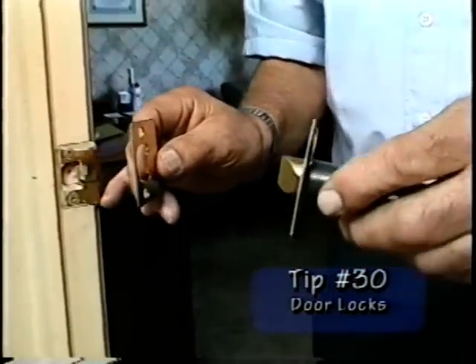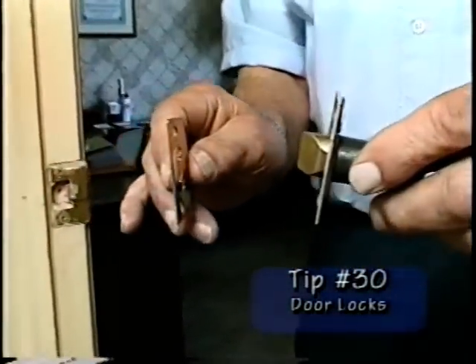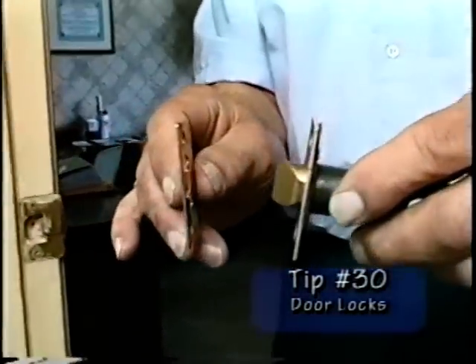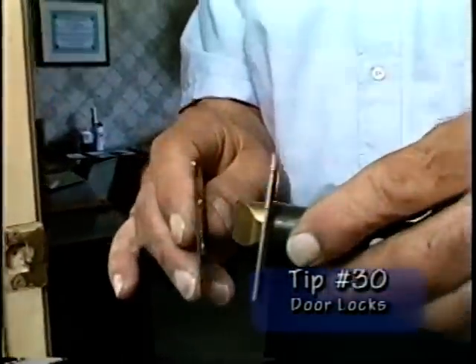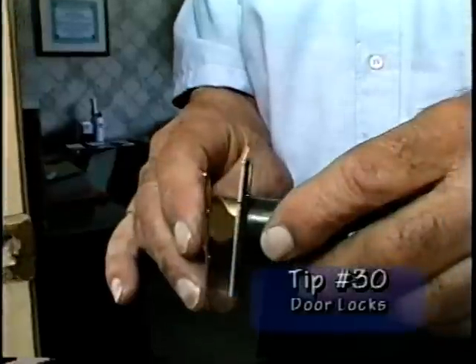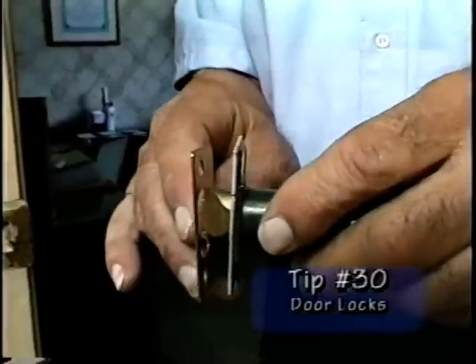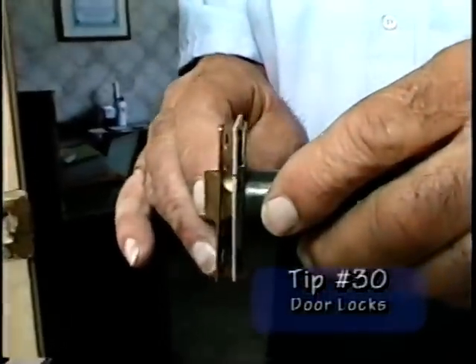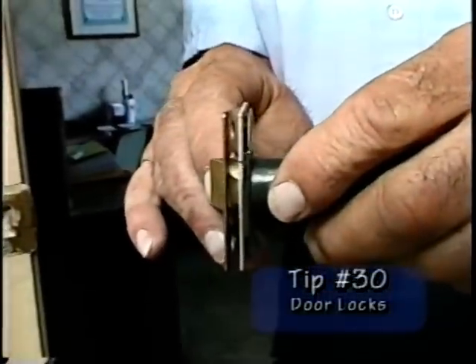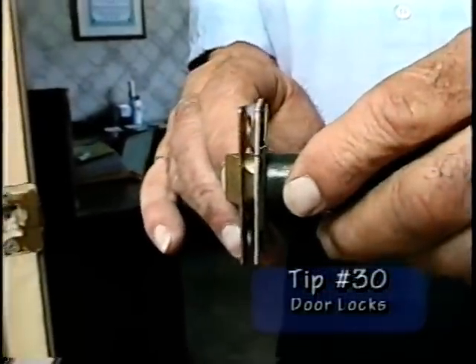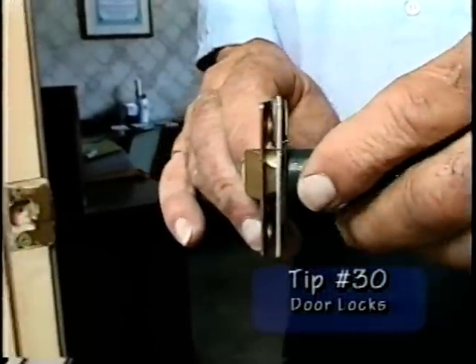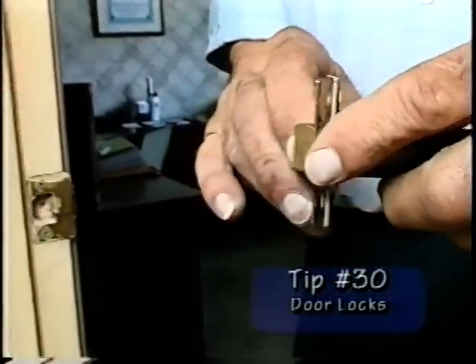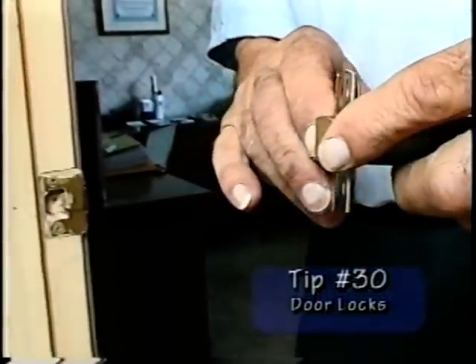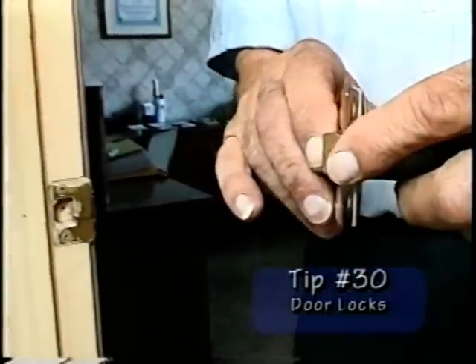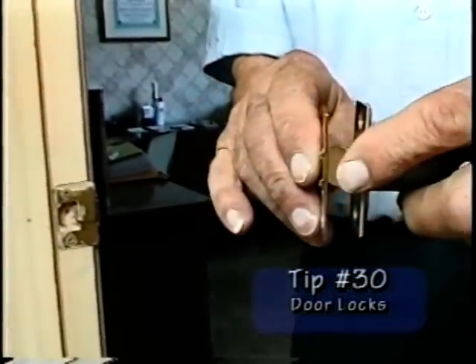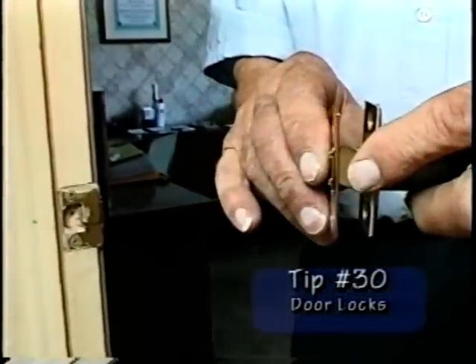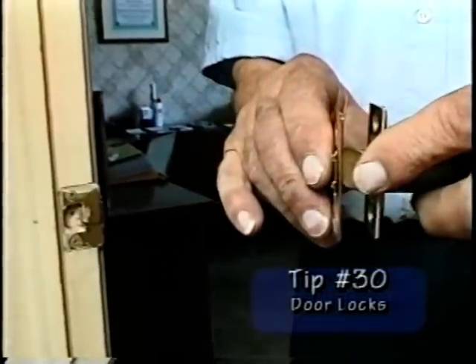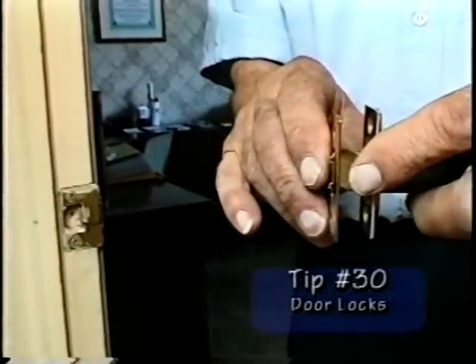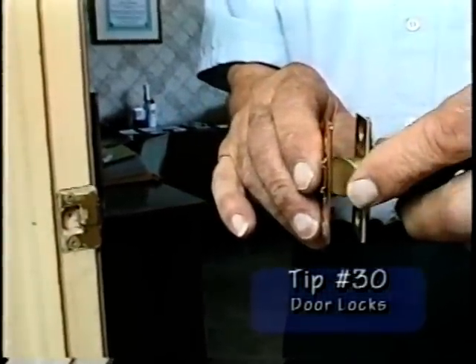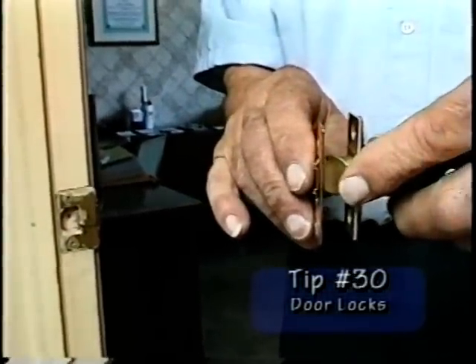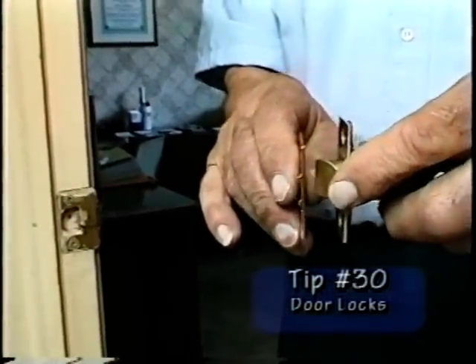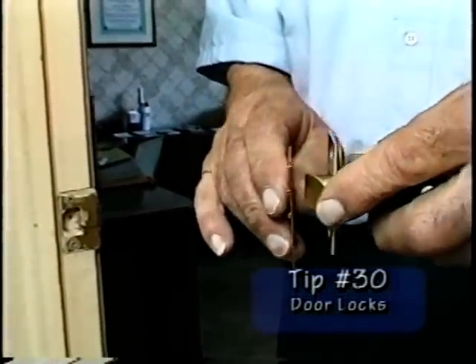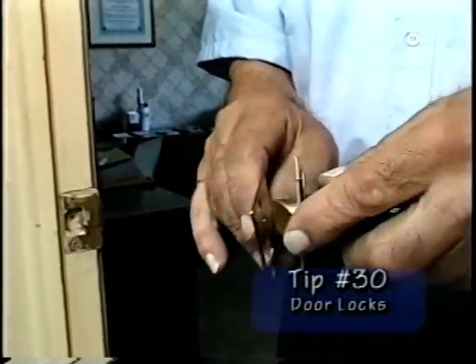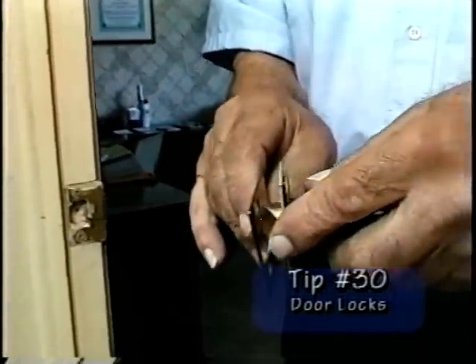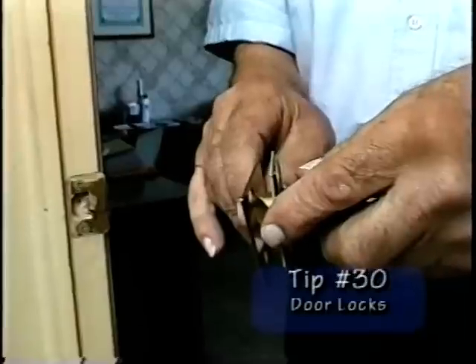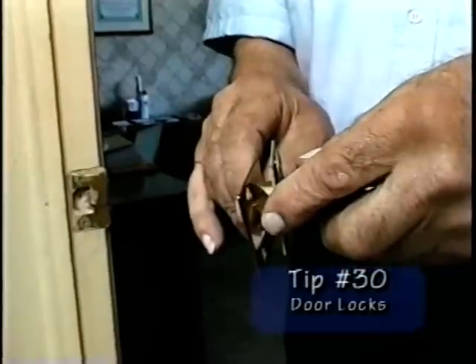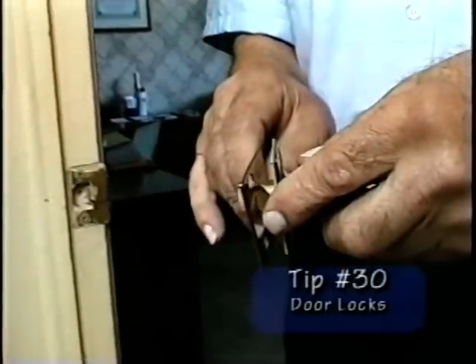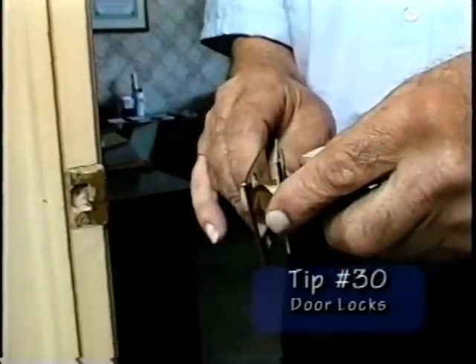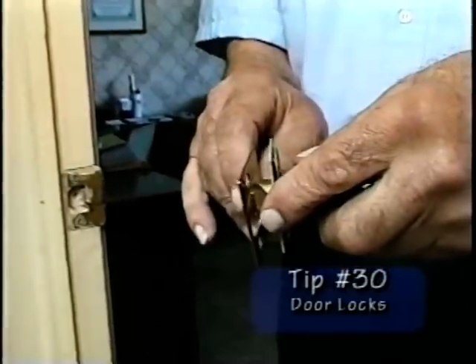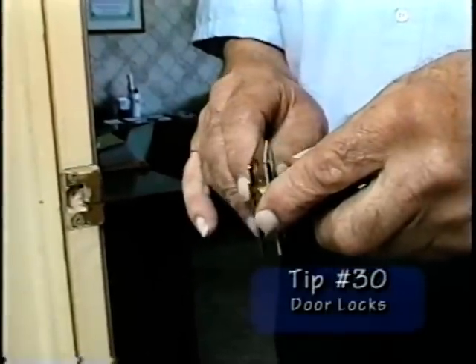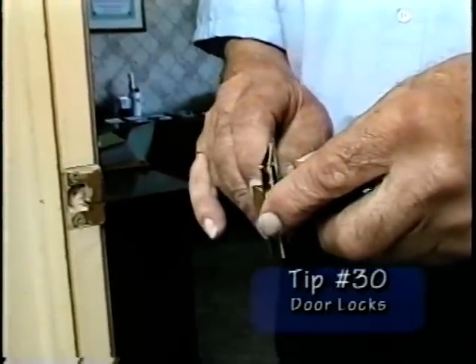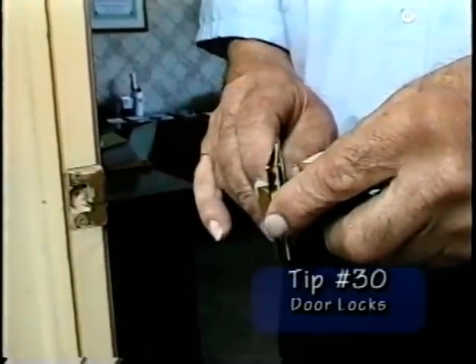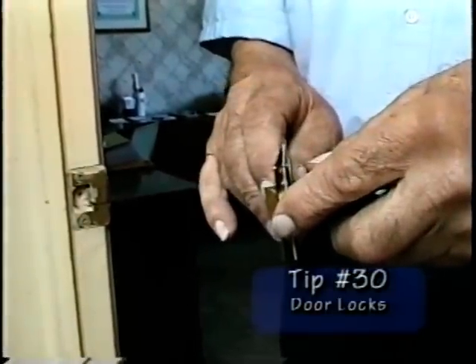The latch must fall into the hole of the strike plate. What happens is that the house settles a little bit, or the door settles a little bit, and the latch rides across the metal rather than falling into the hole.